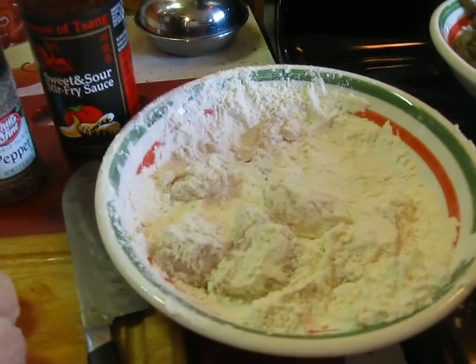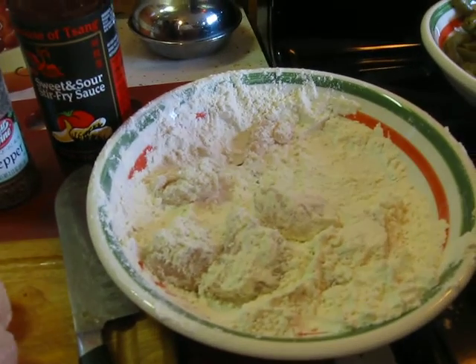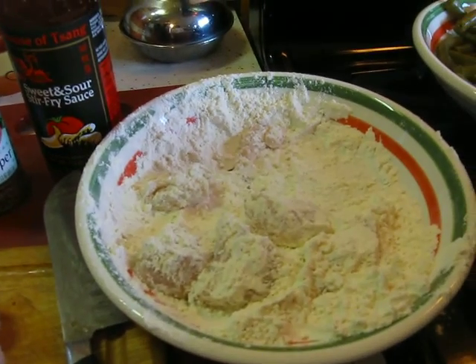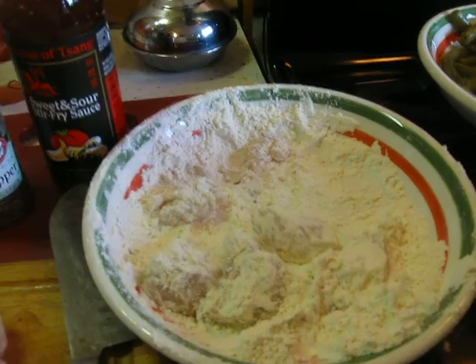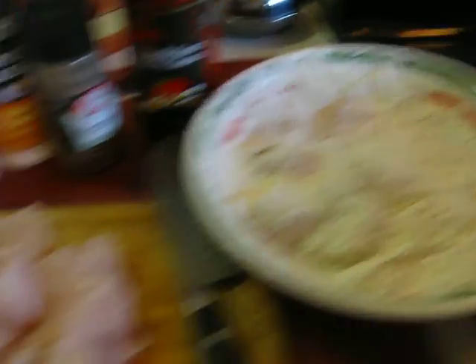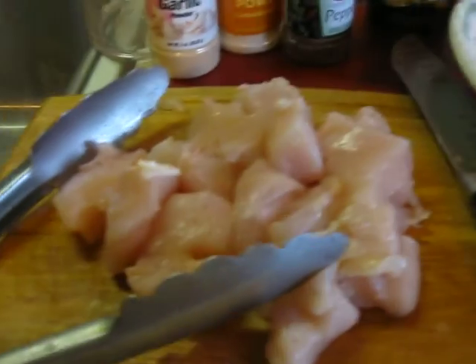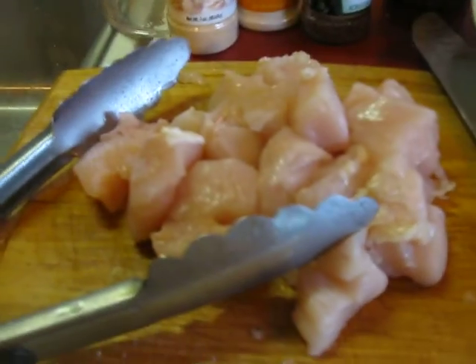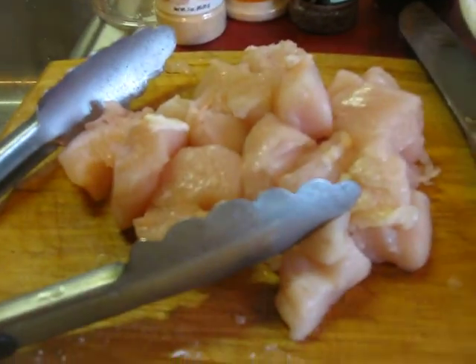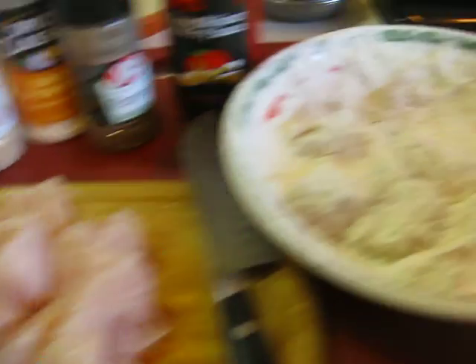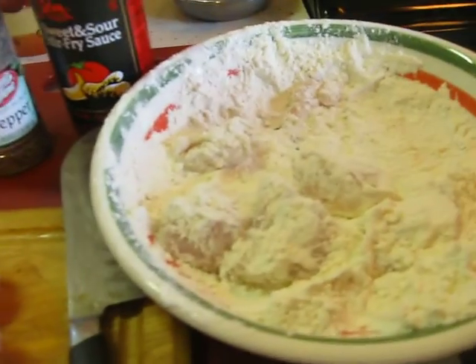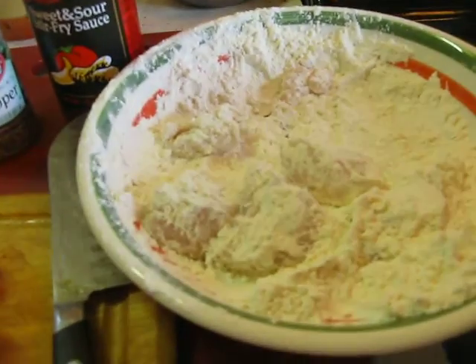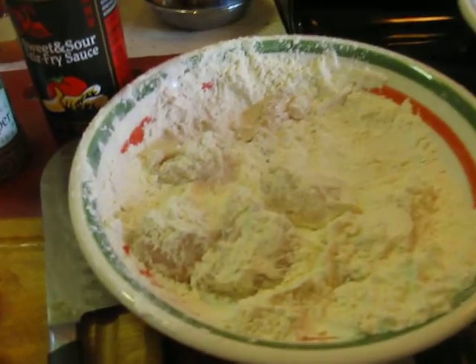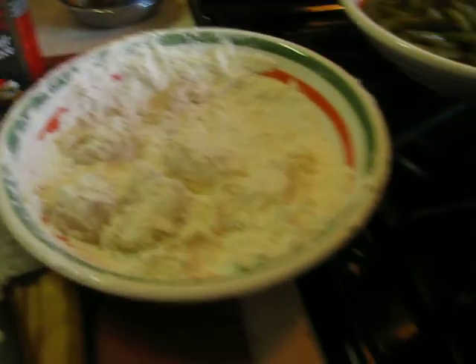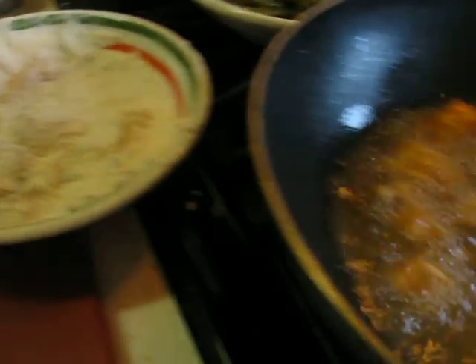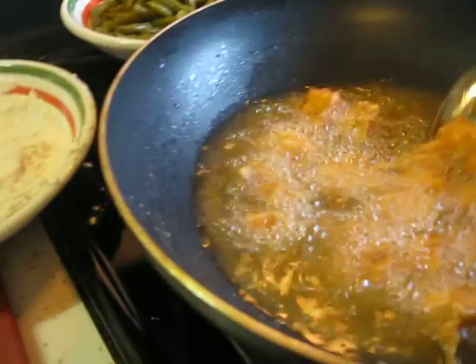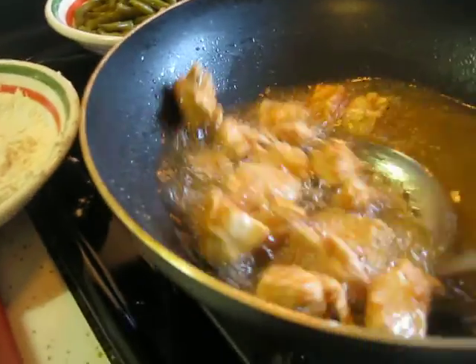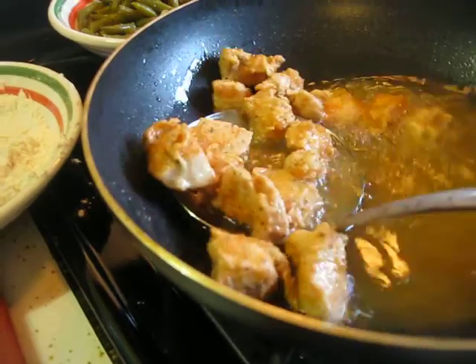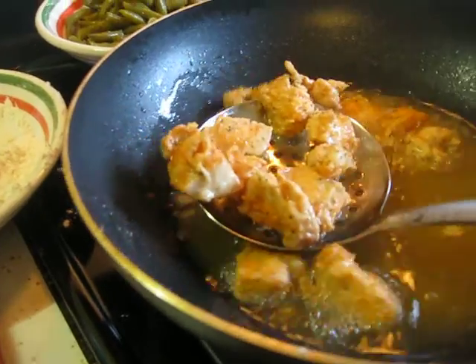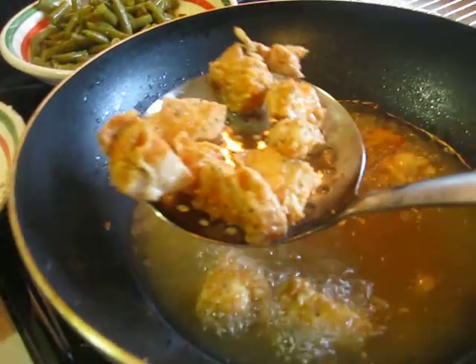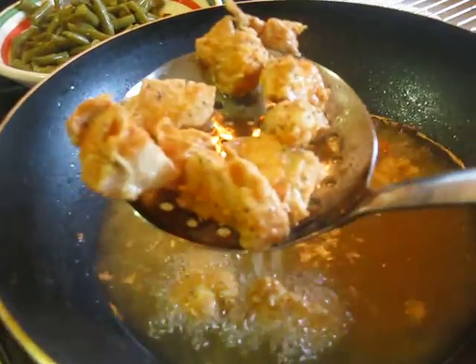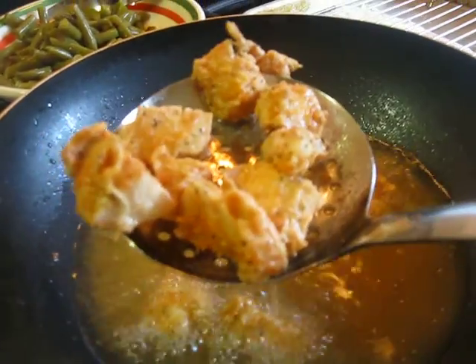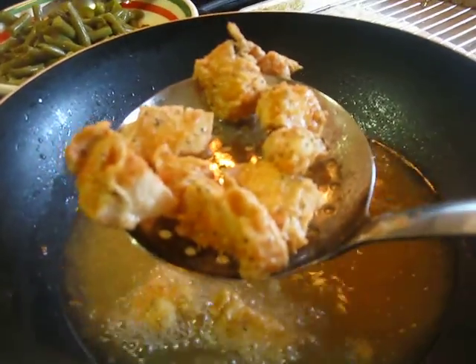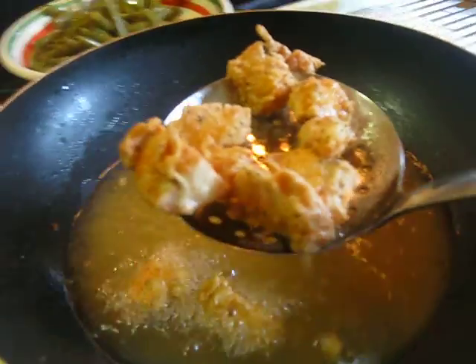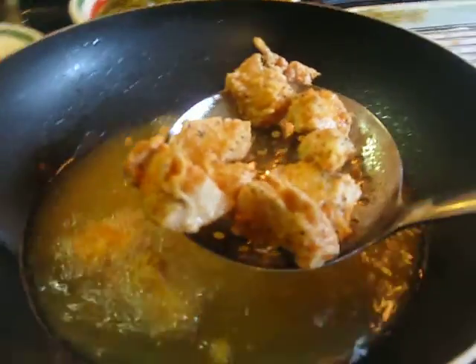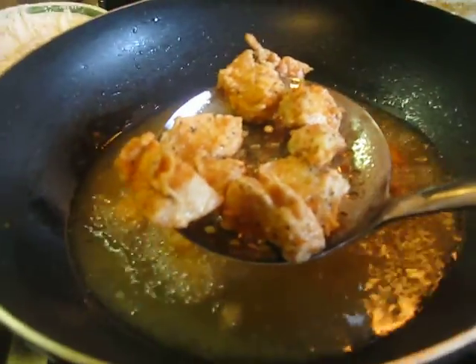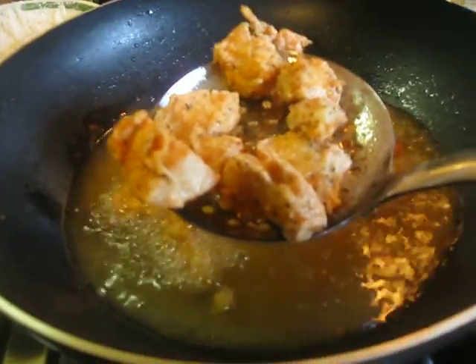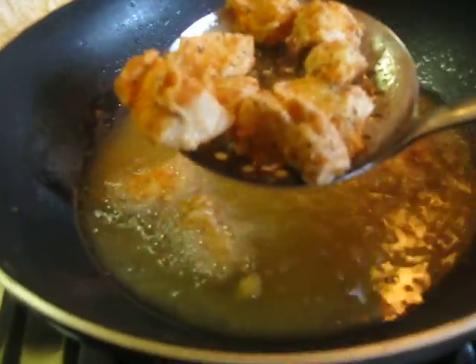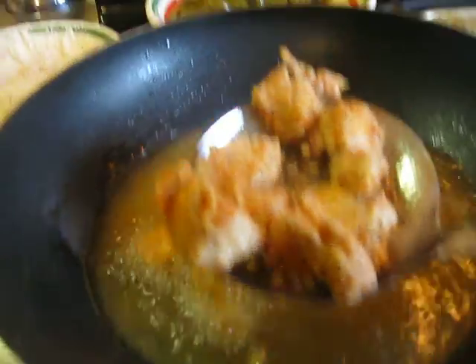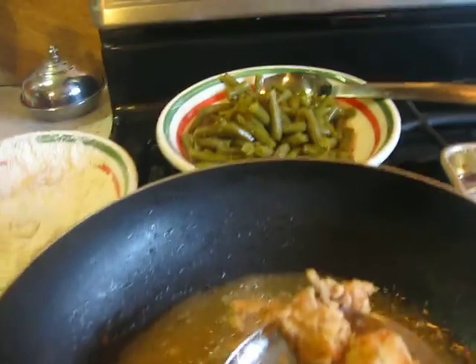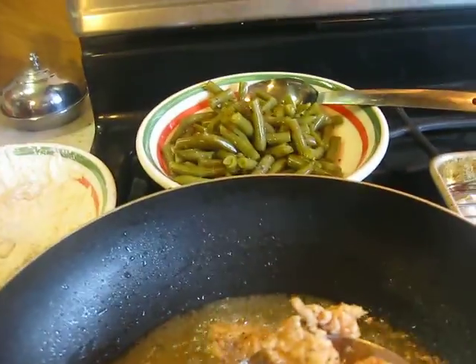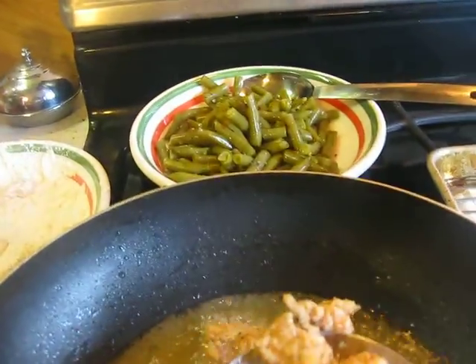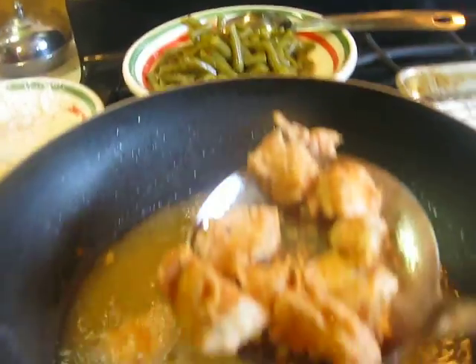Put it in the flour — I didn't put anything on it, just straight from here, straight into the flour and then straight into the grease. And look at that. Wouldn't you love to have that right now? It took me about 10 minutes to put this together and I got some green beans in the back there.